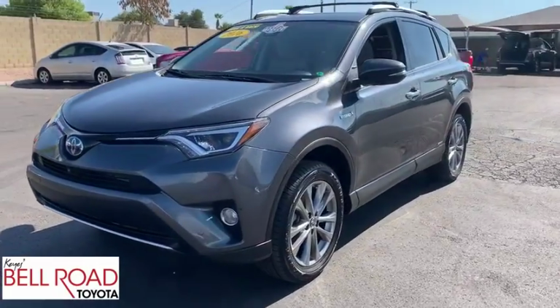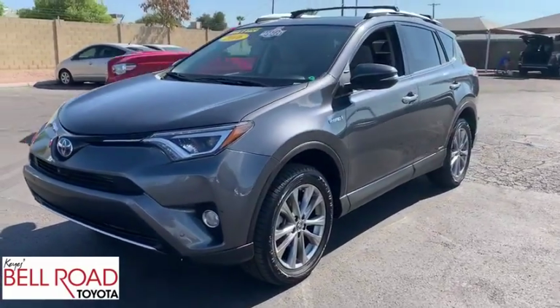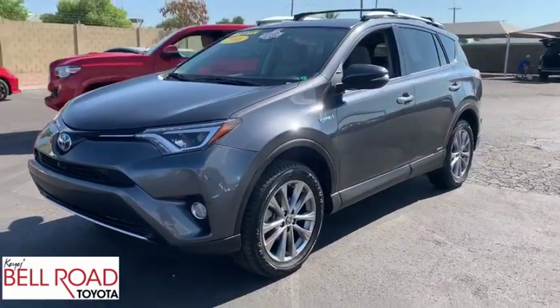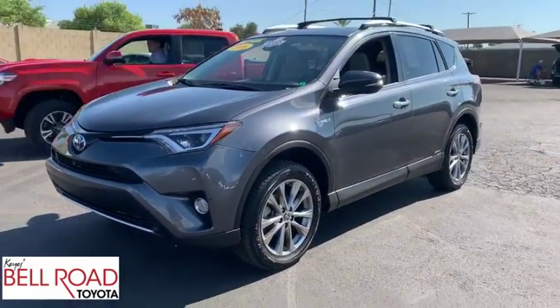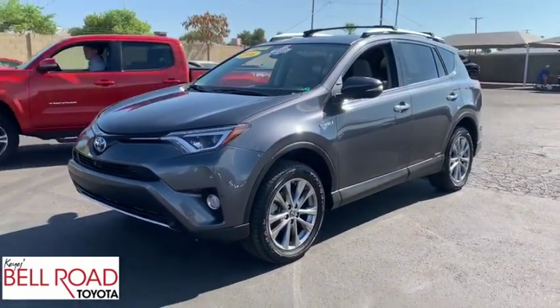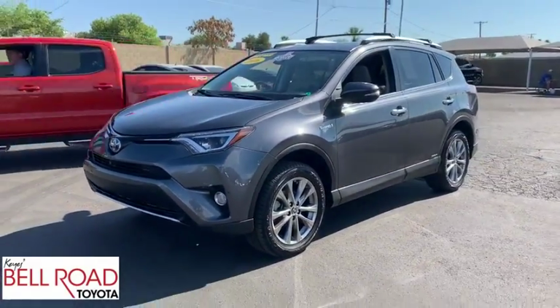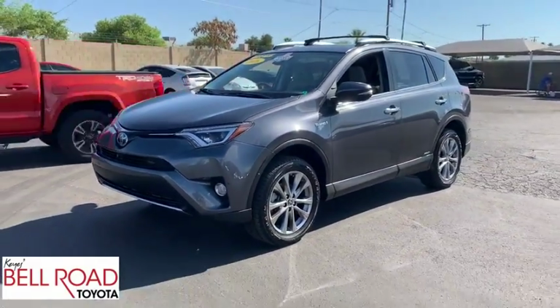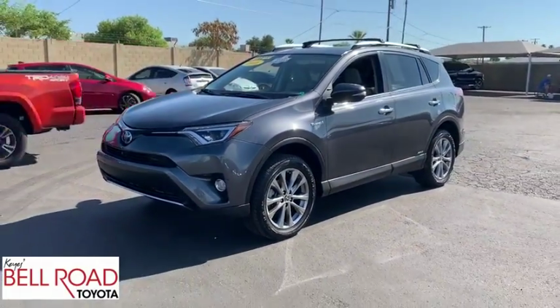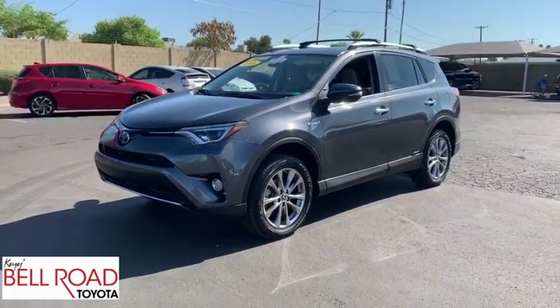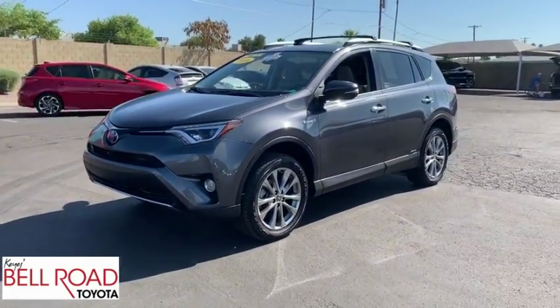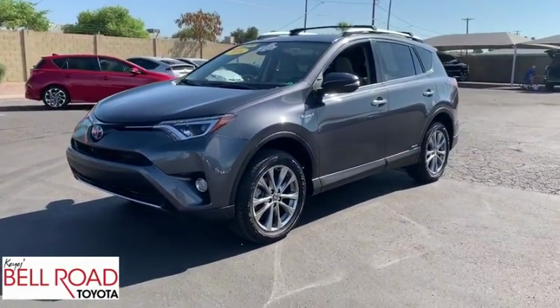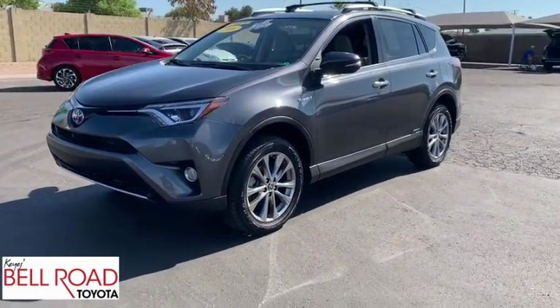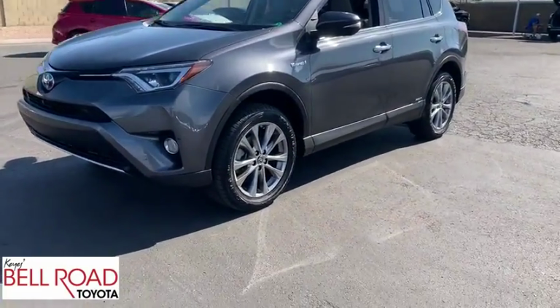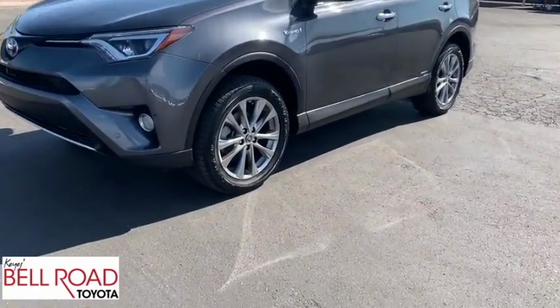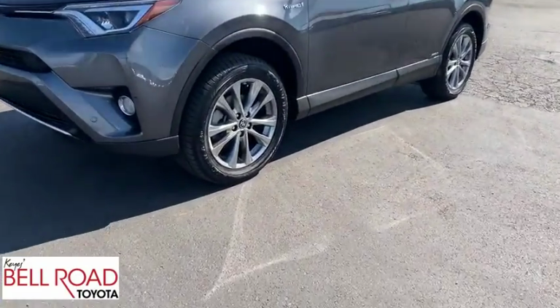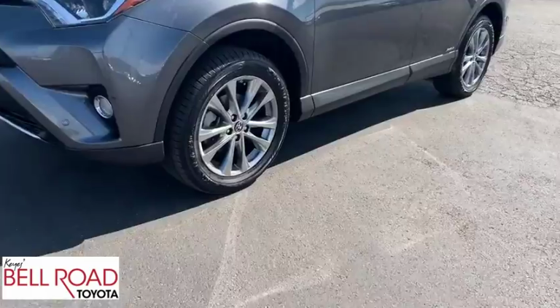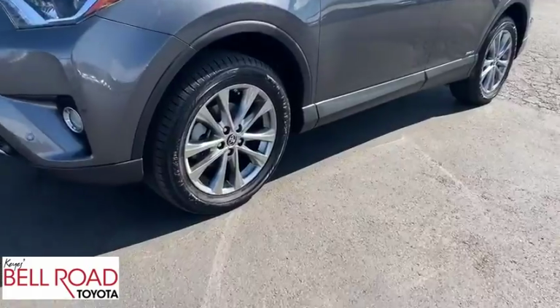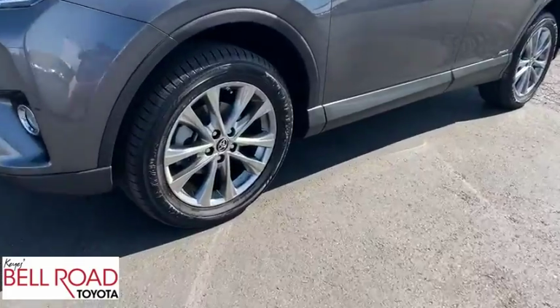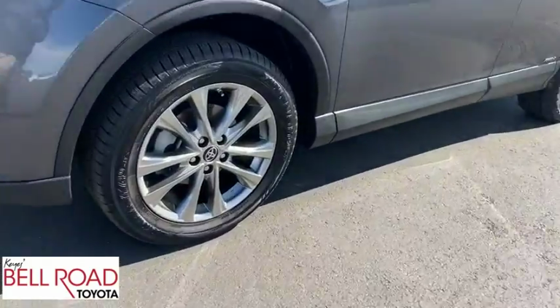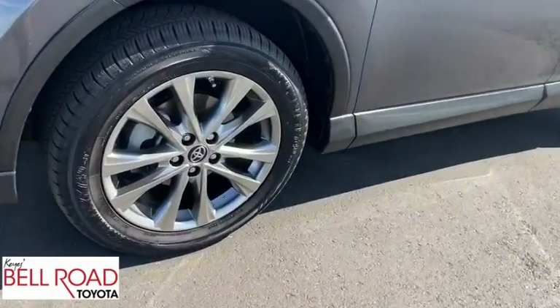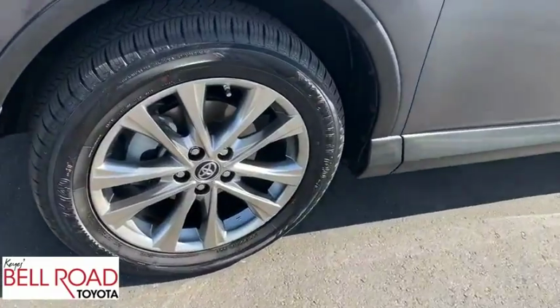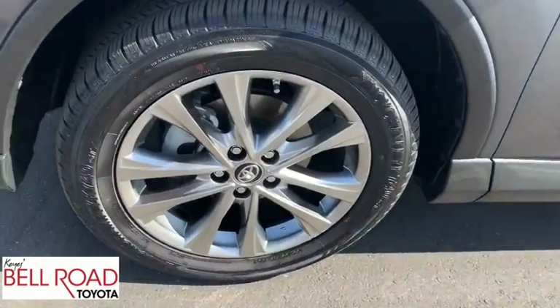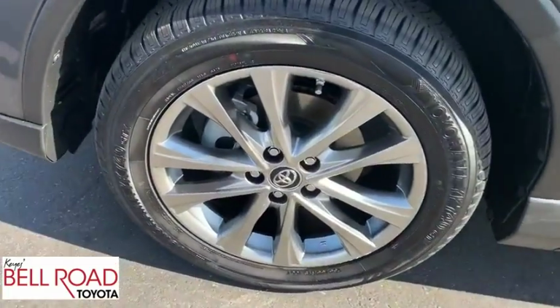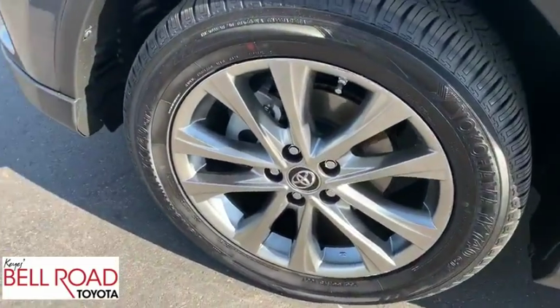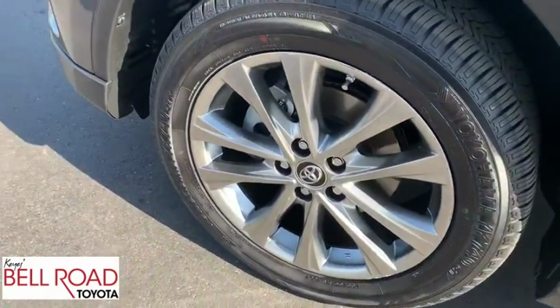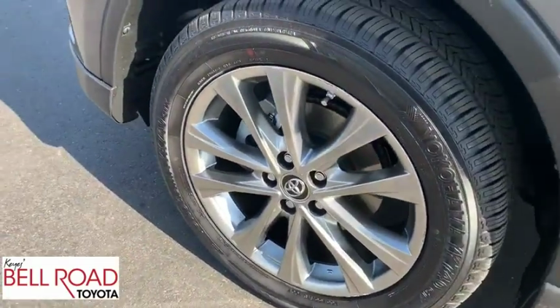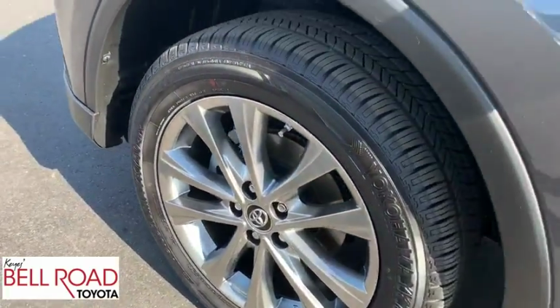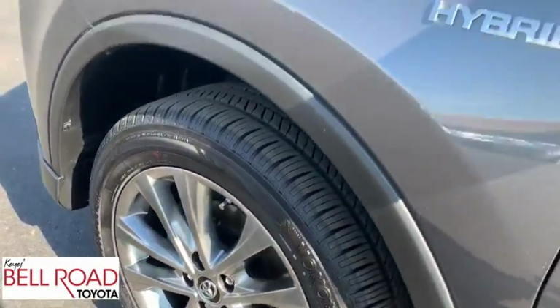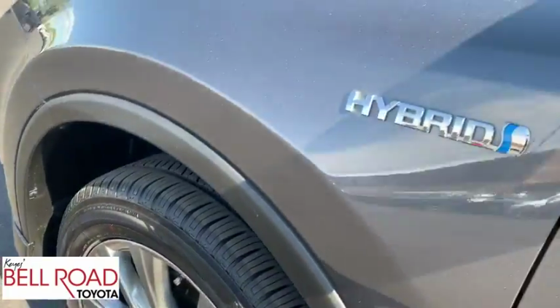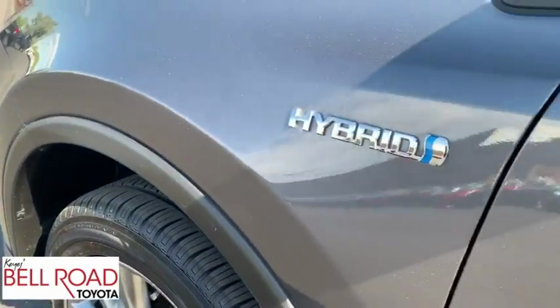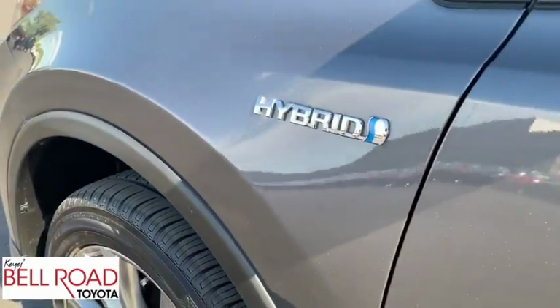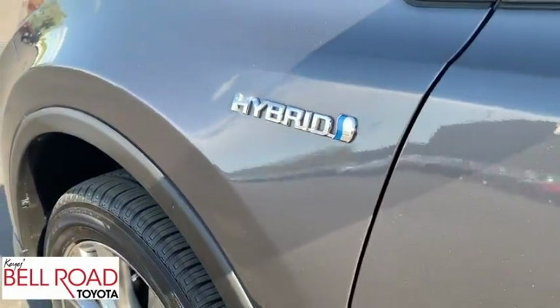Adjustable steering wheel, power steering, aluminum wheels, auto-dimming rear-view mirror, four-wheel disc brakes, cruise control, keyless start.